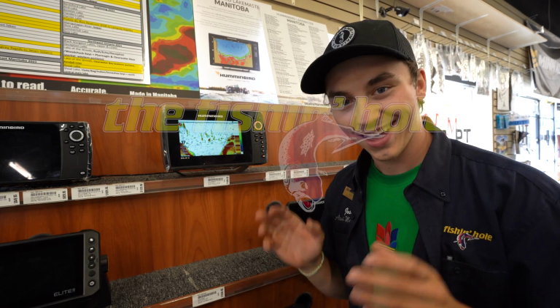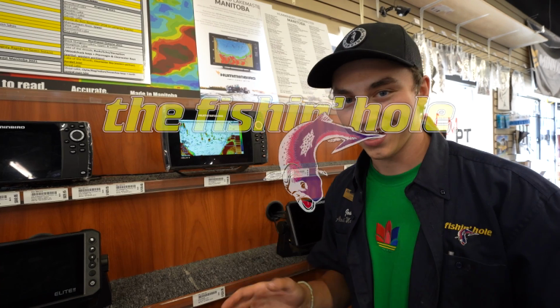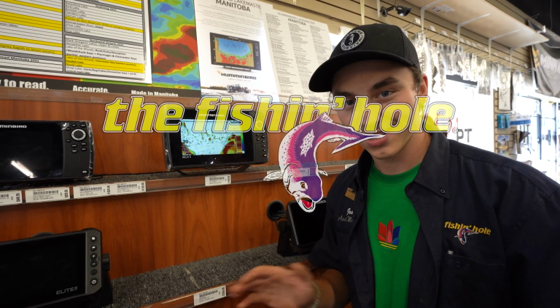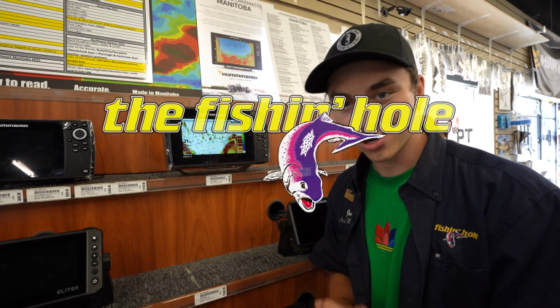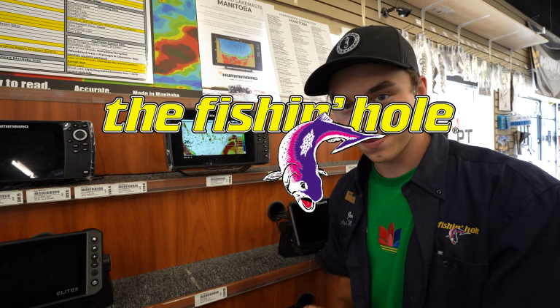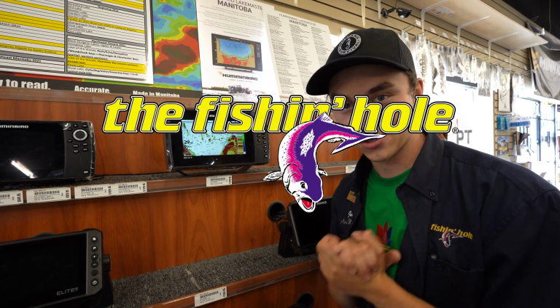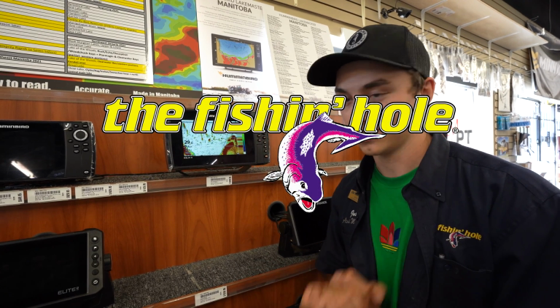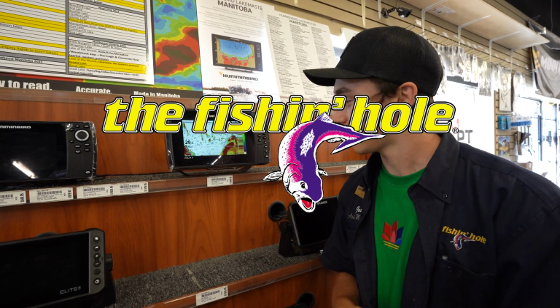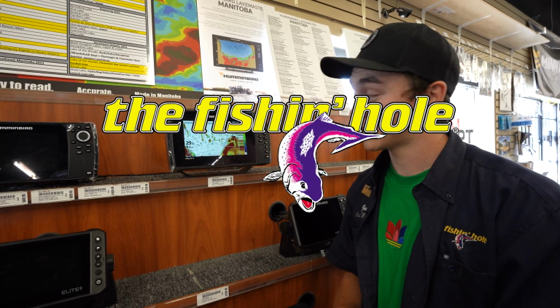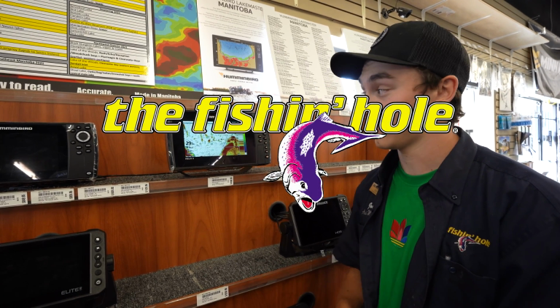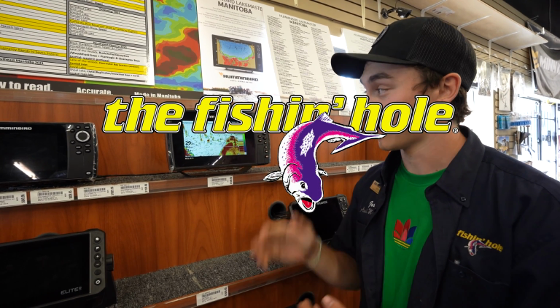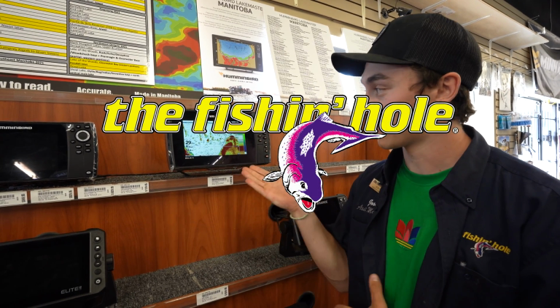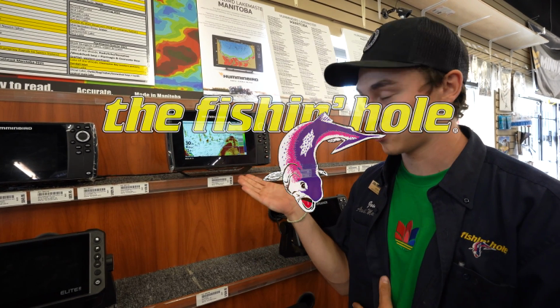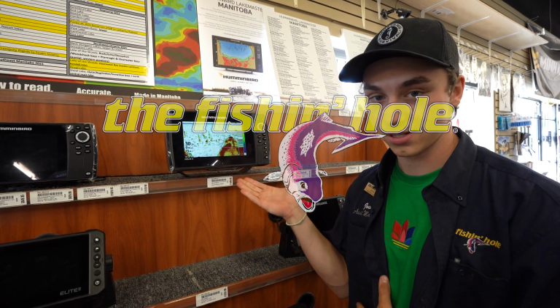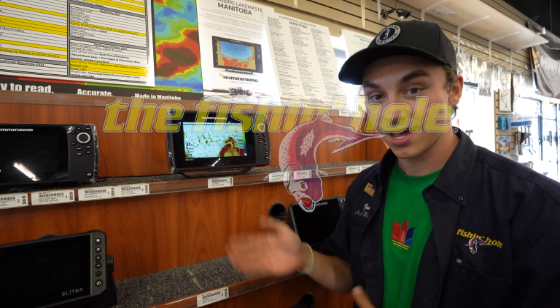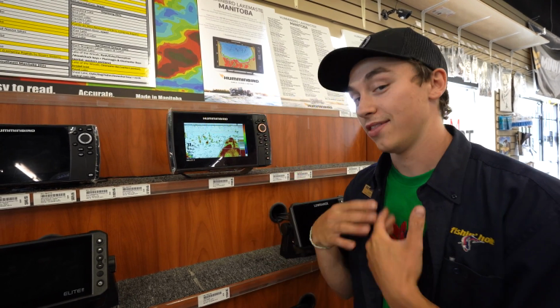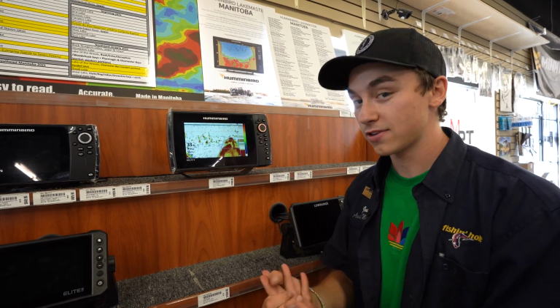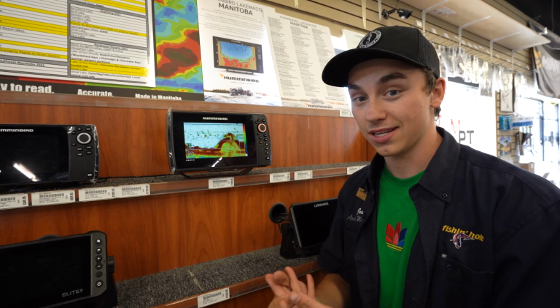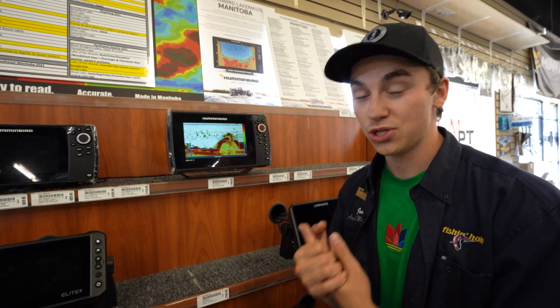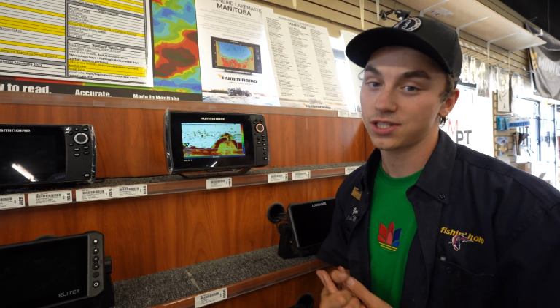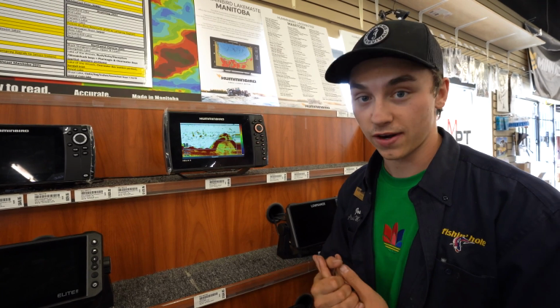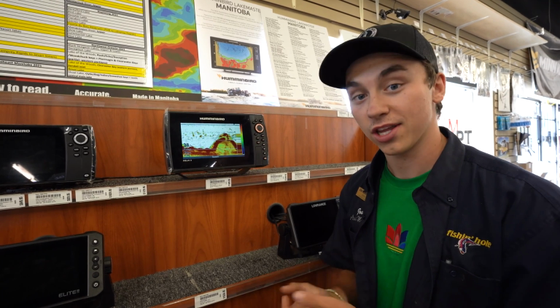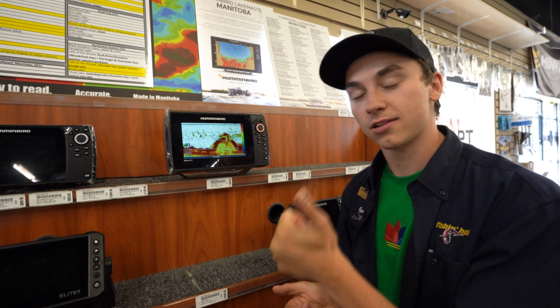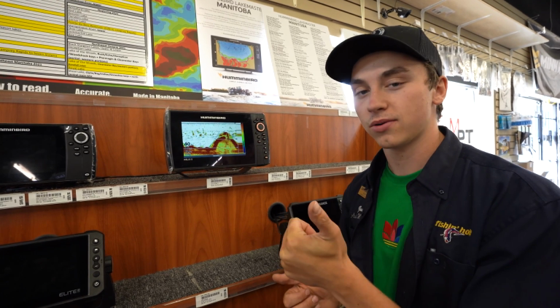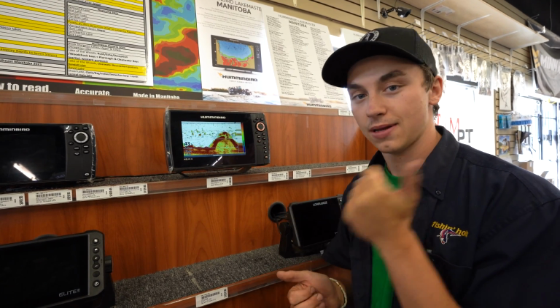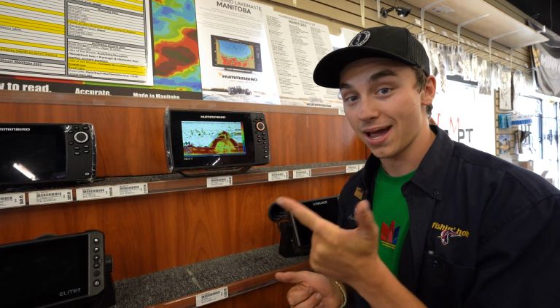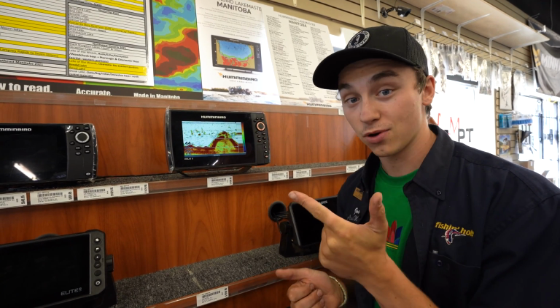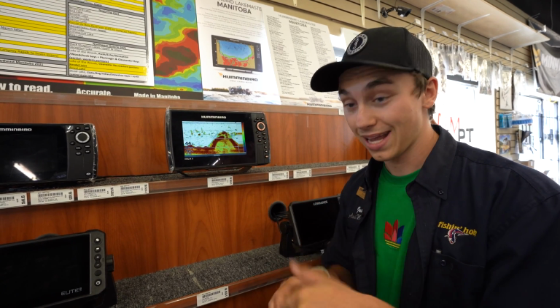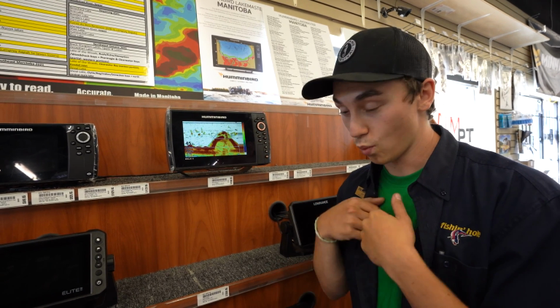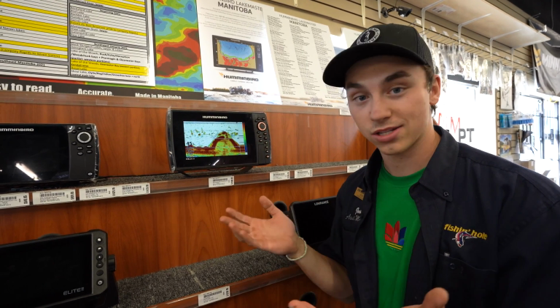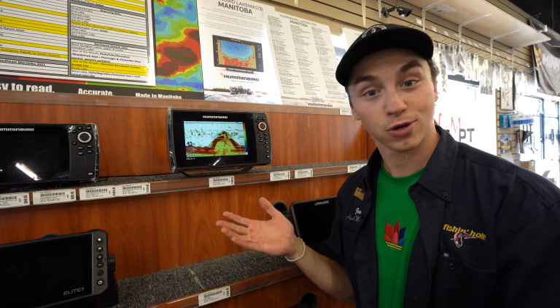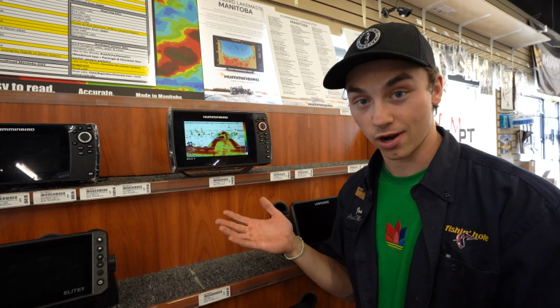Hey guys, Josh here from the Fishing Hall. Today we're going to be talking about Humminbird Electronics and the differences in their 2D SwitchFire: clear mode, max mode, and what is CHIRP sonar.